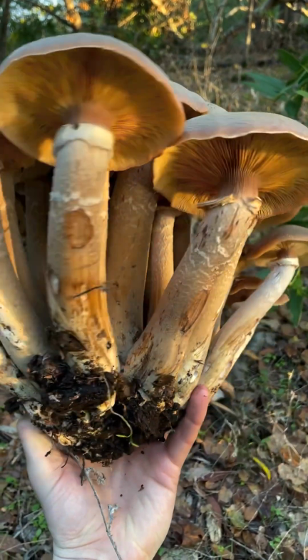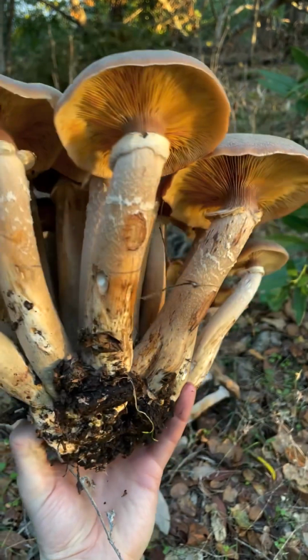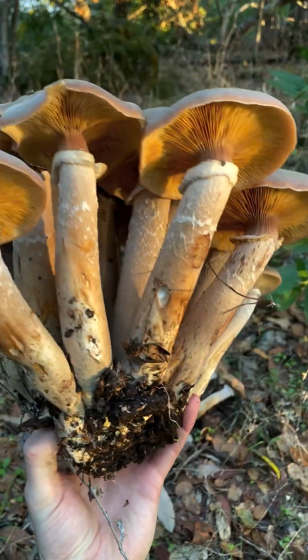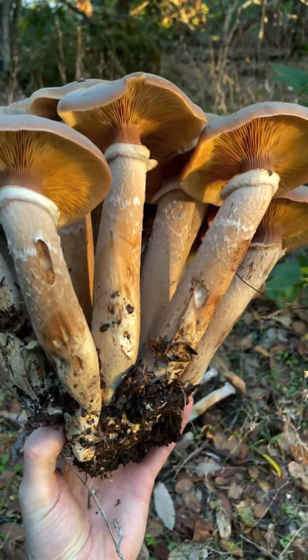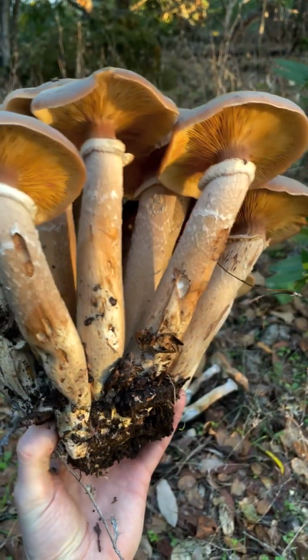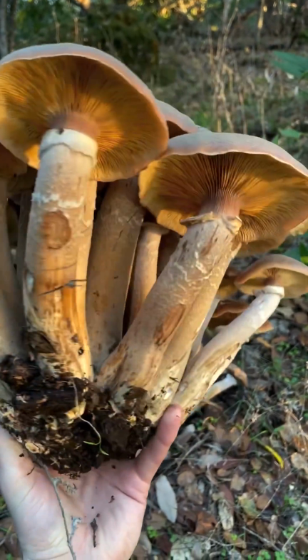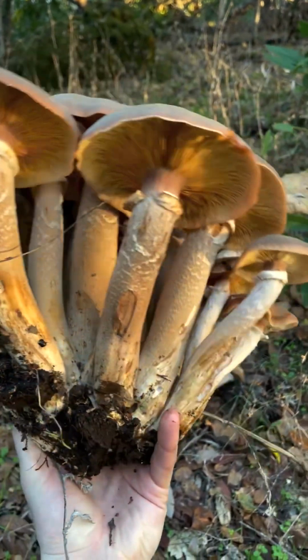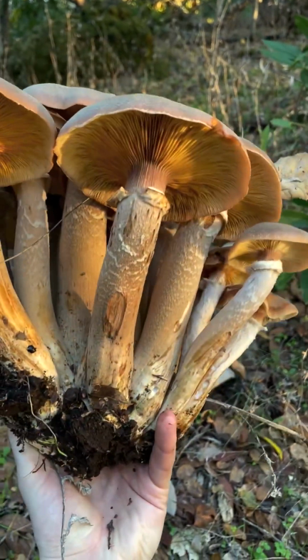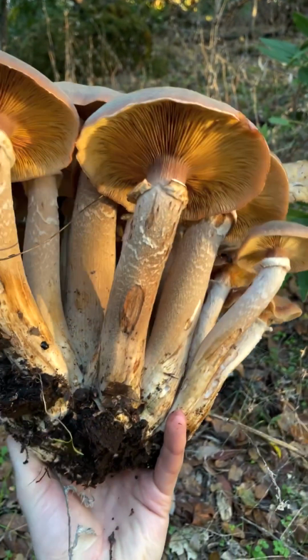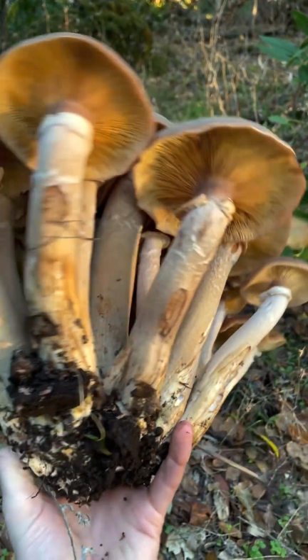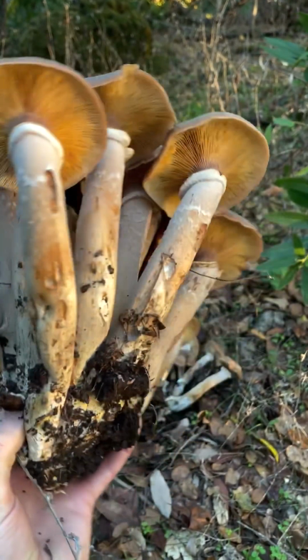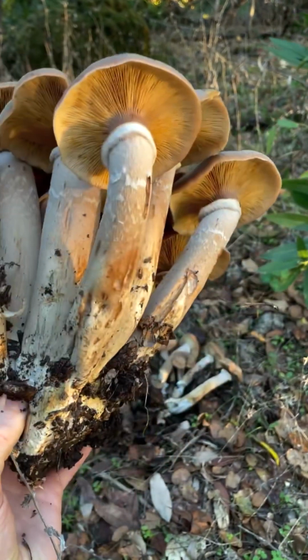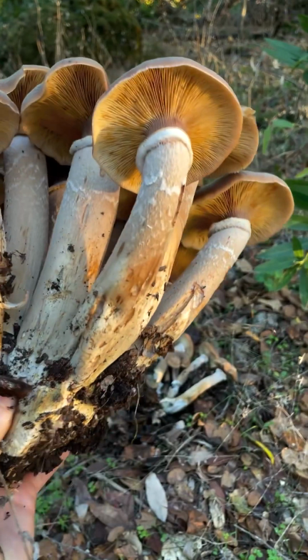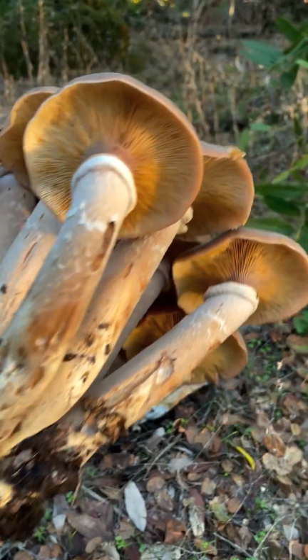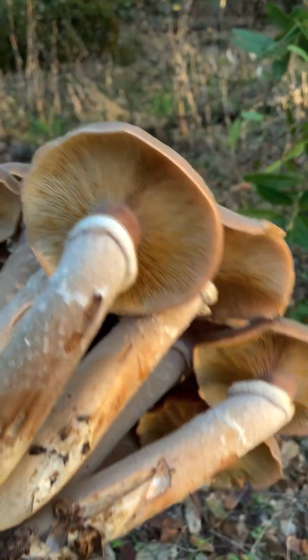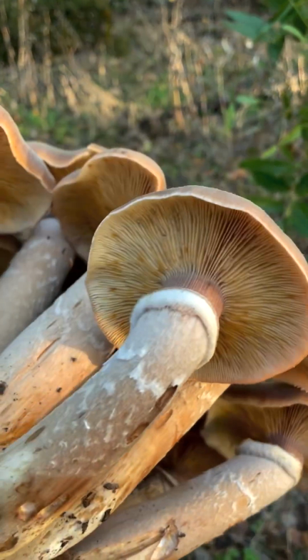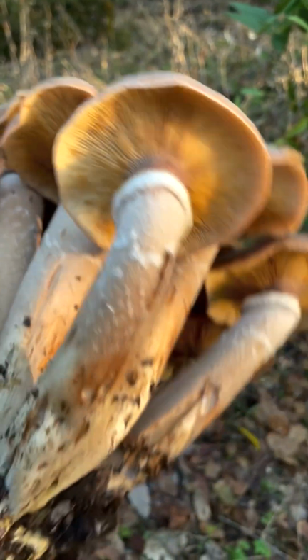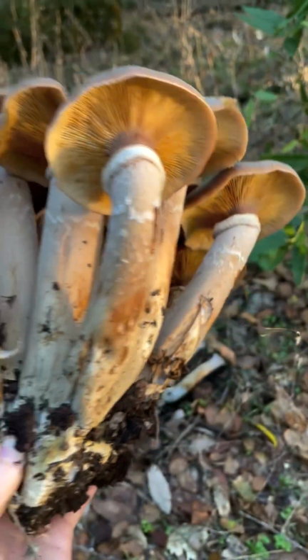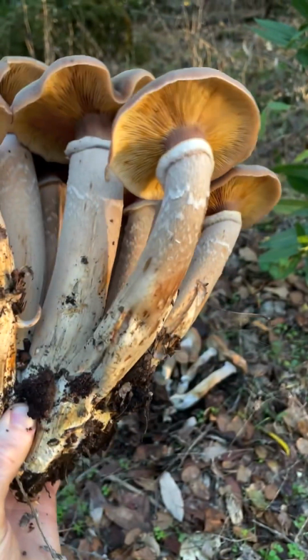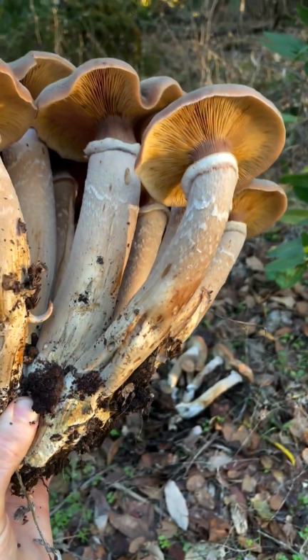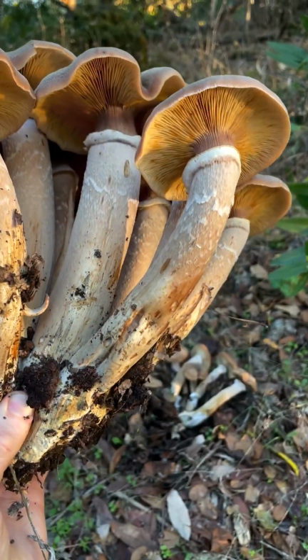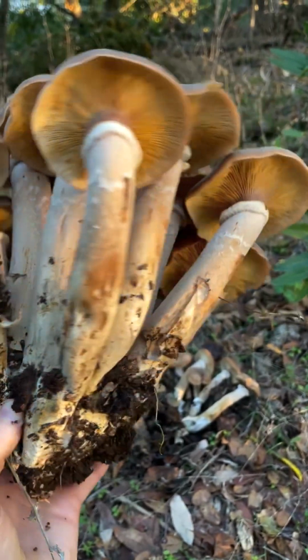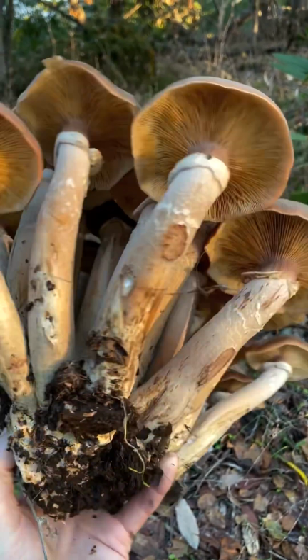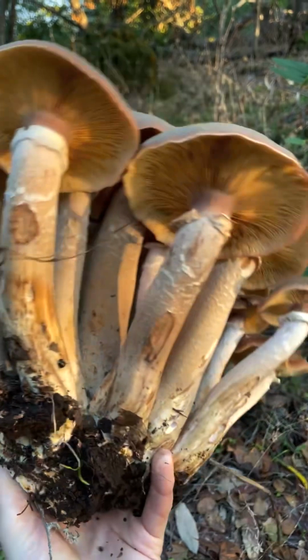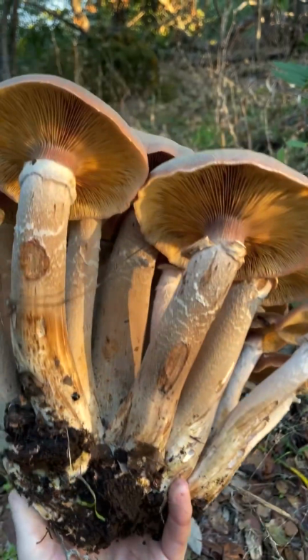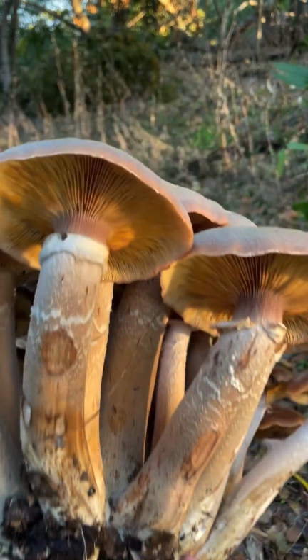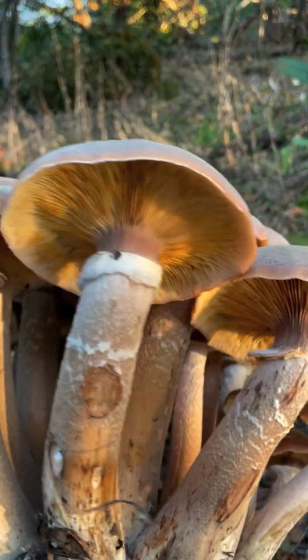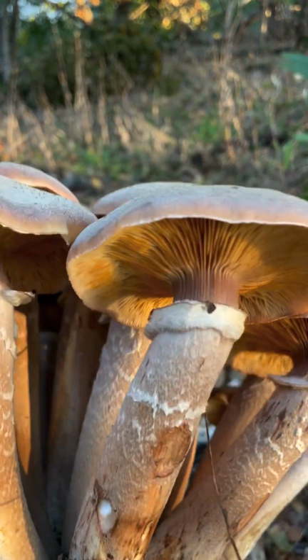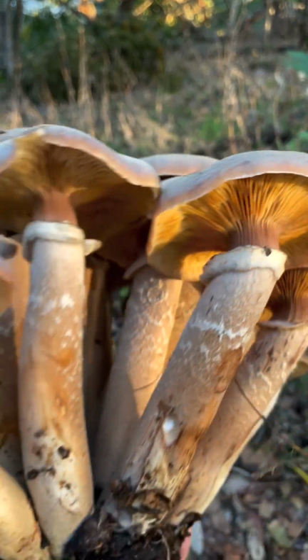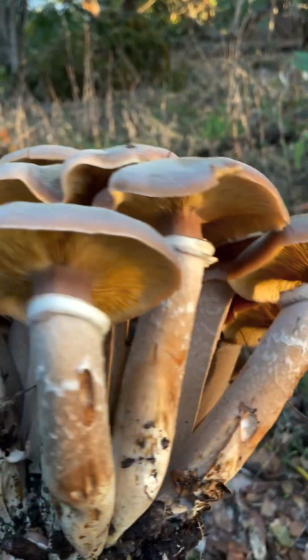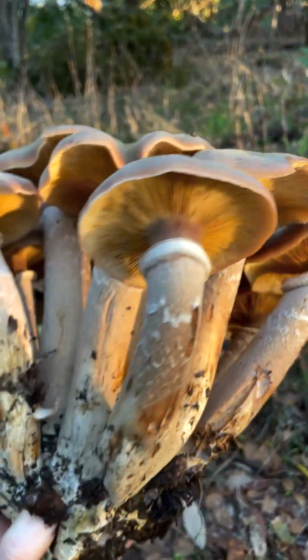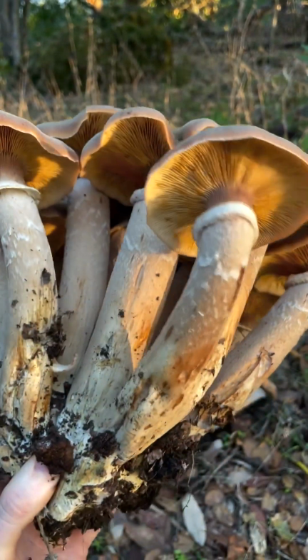These are super parasitic and killing all the trees around them, so I'm not going to feel bad about harvesting these. They are pretty decent edibles when they get really mature like this. These stipes are very tough and woody, so I only take the caps, and I like to boil them before I cook them.